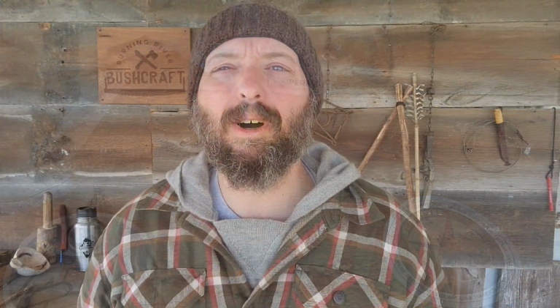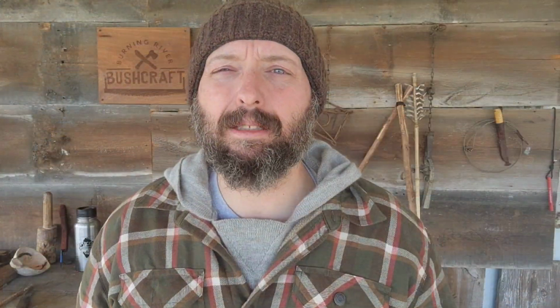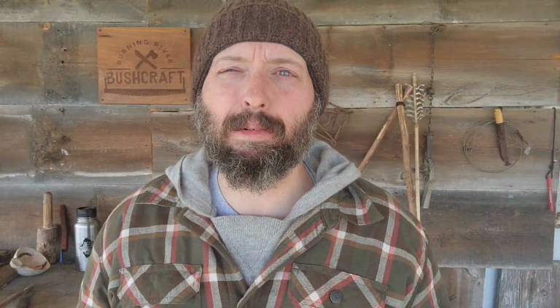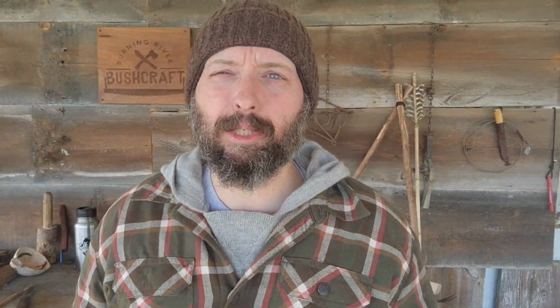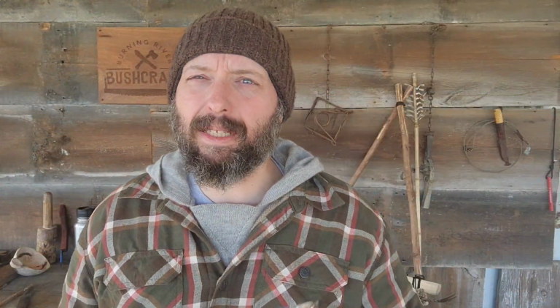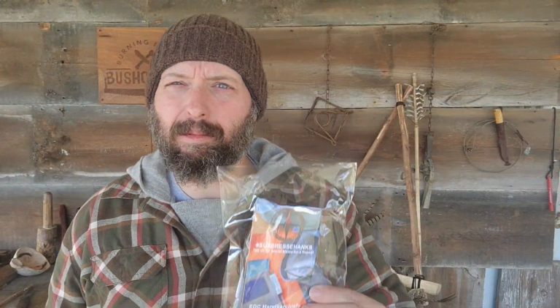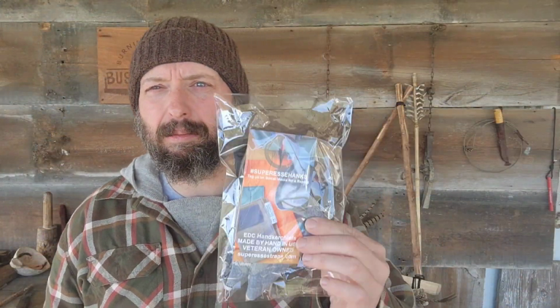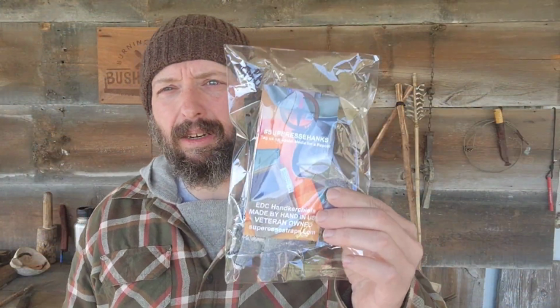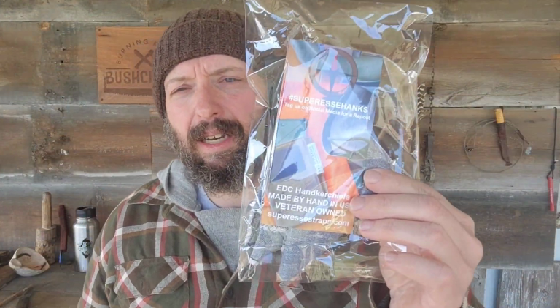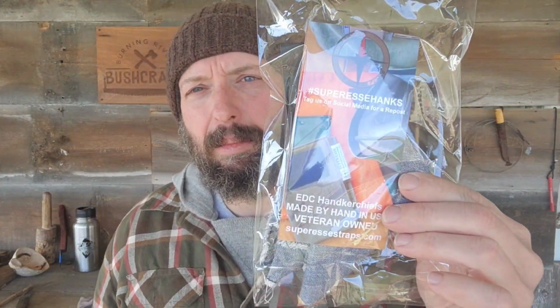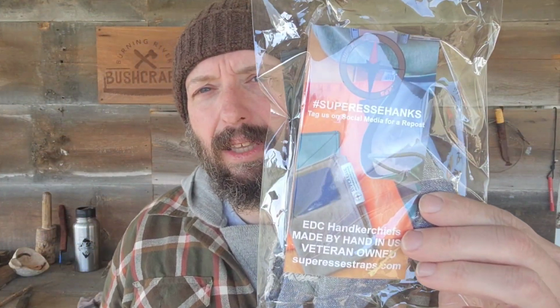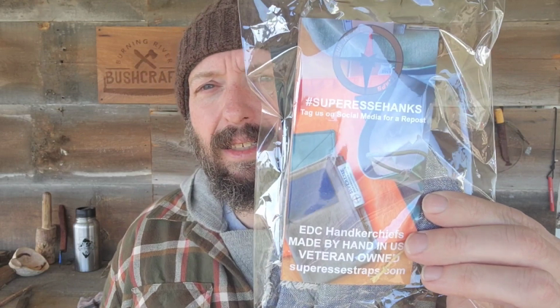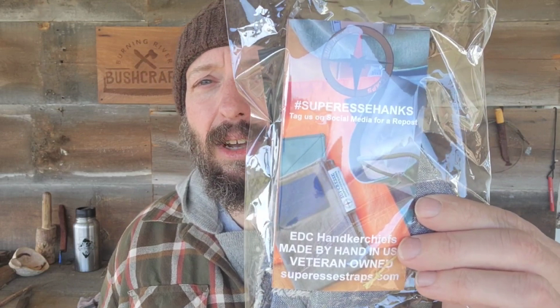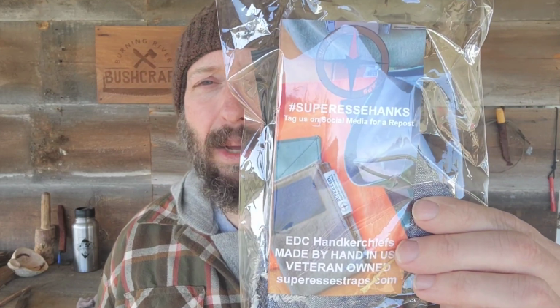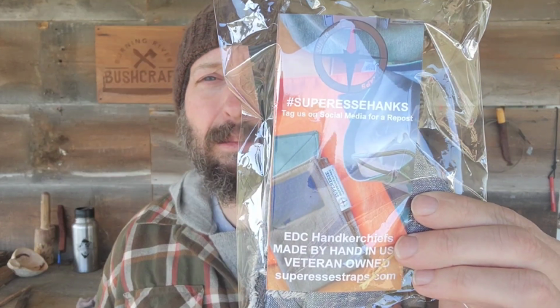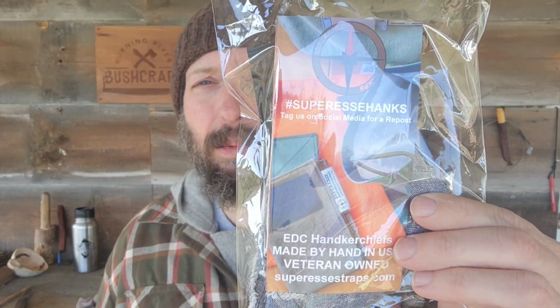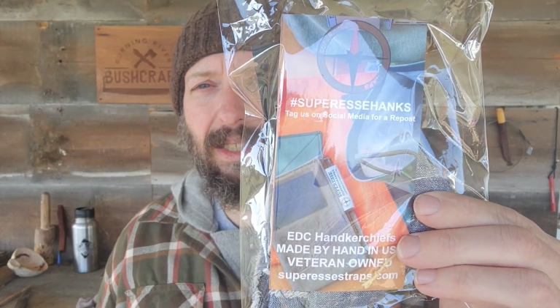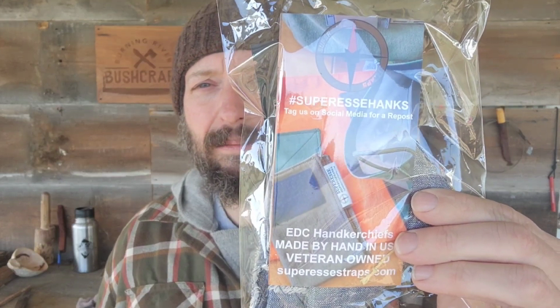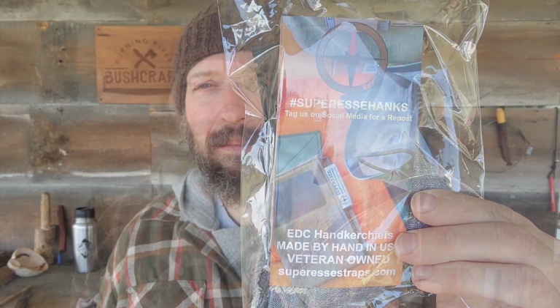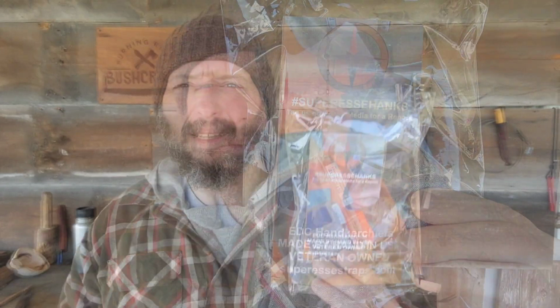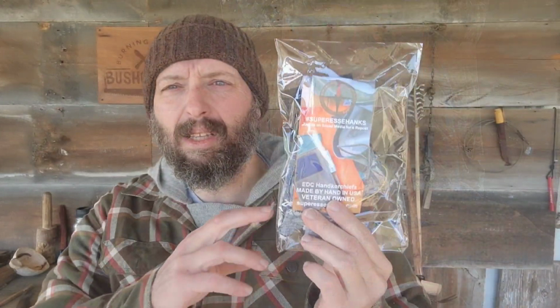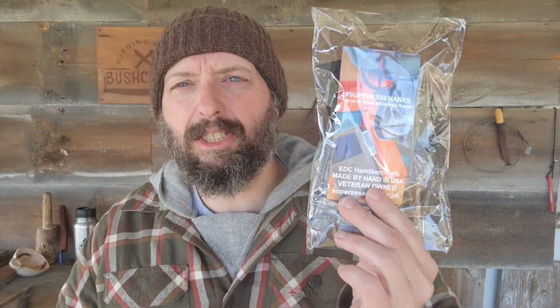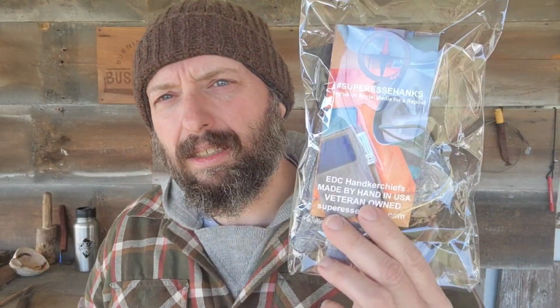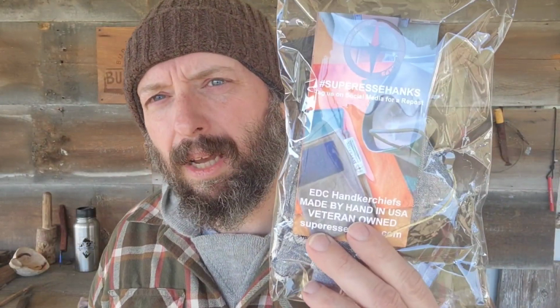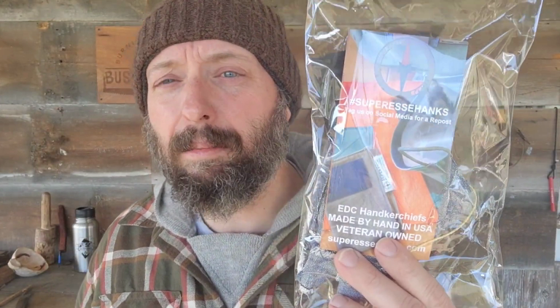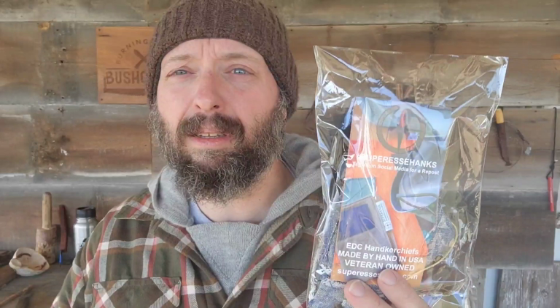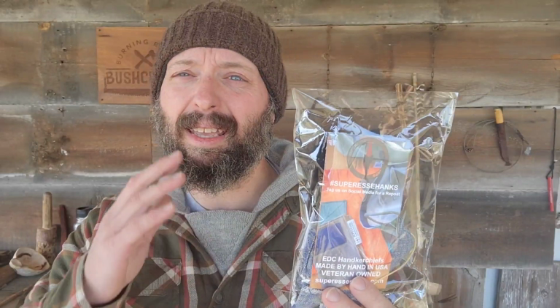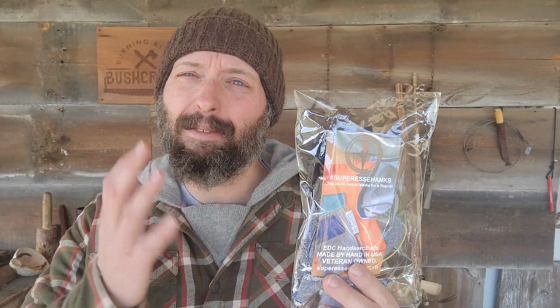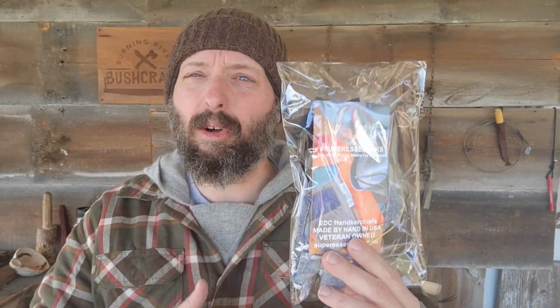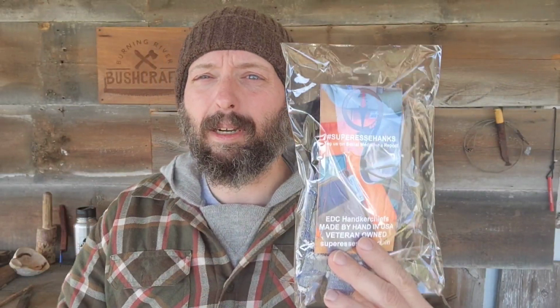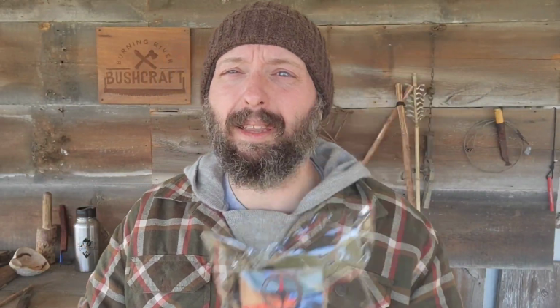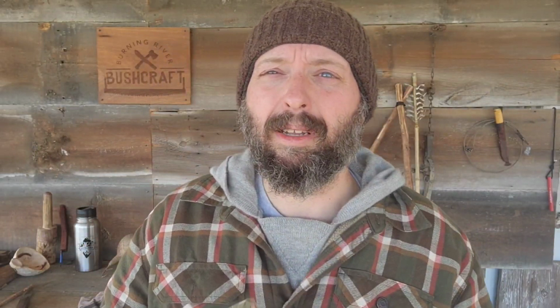Welcome back to Burning River Bushcraft. I just upgraded some gear. Today we're going to be looking at the Saw Shemag from Super Essie. I just got this Shemag in the mail and I figured I'd open it up on camera.